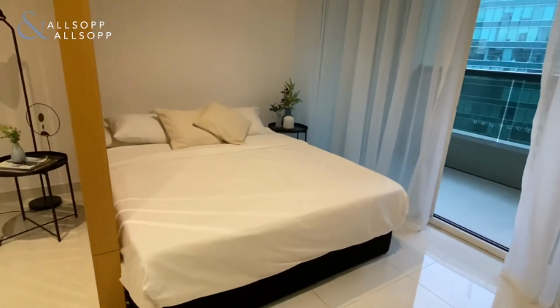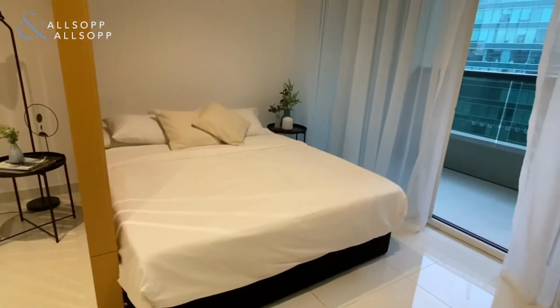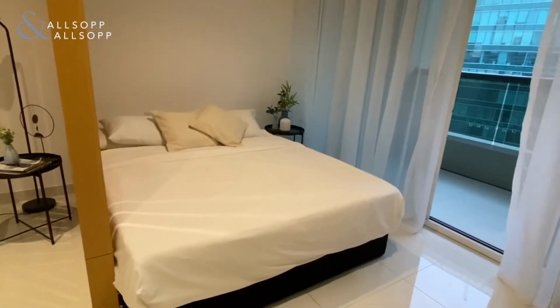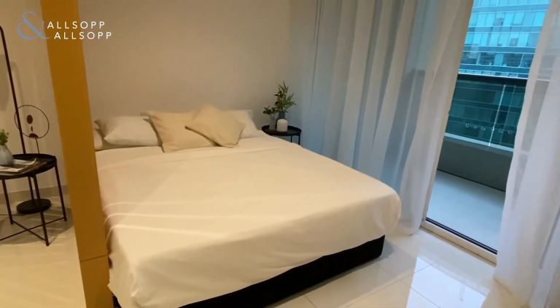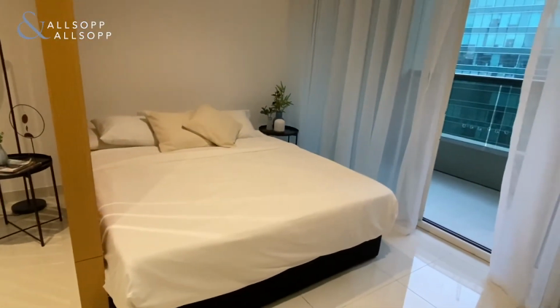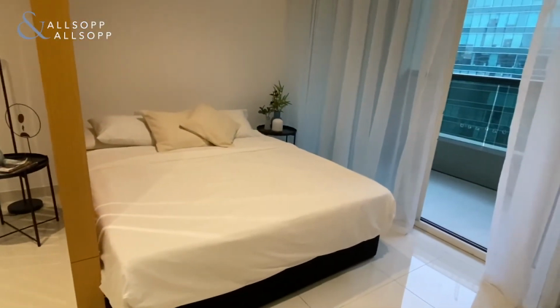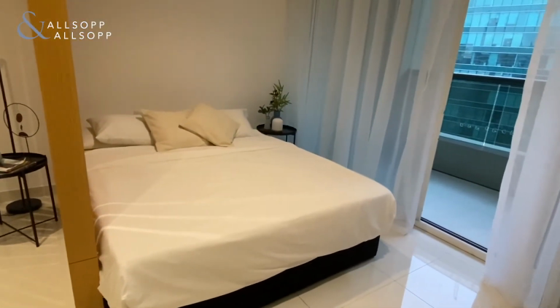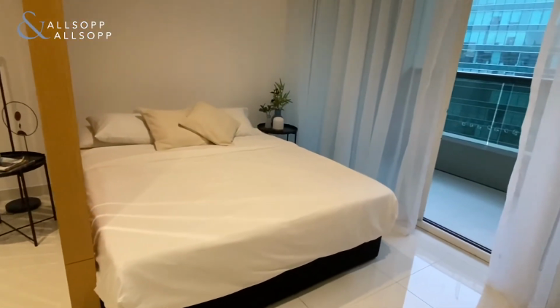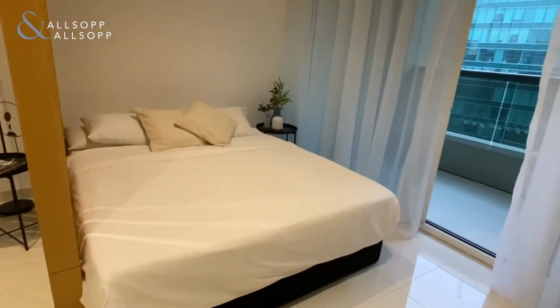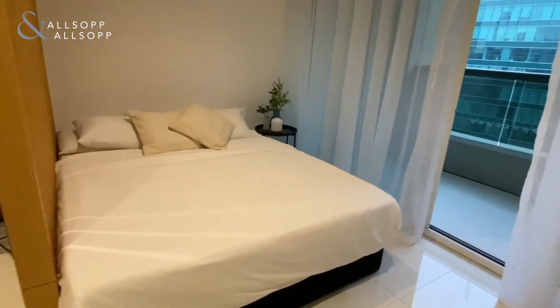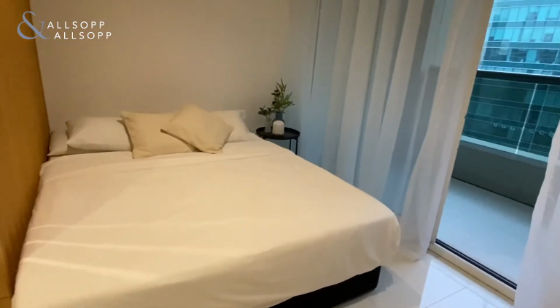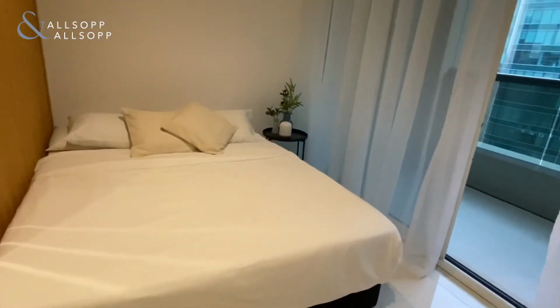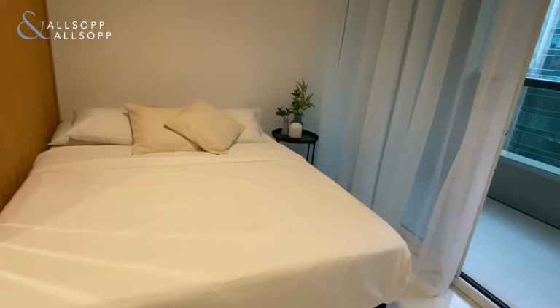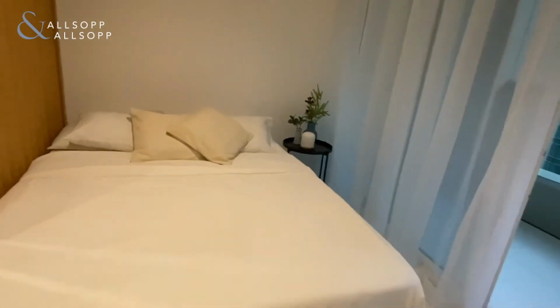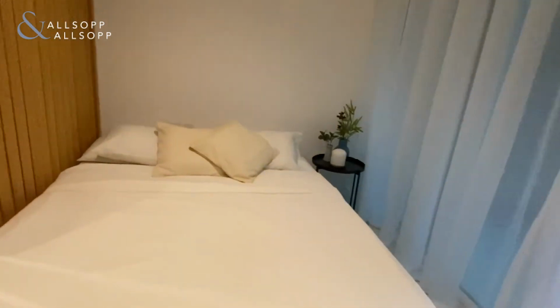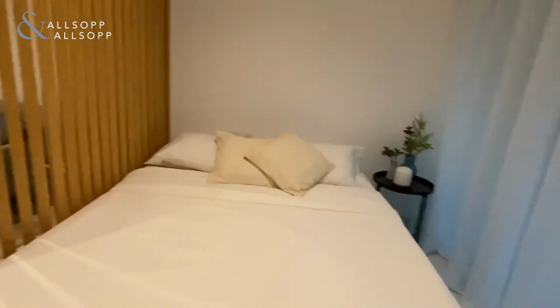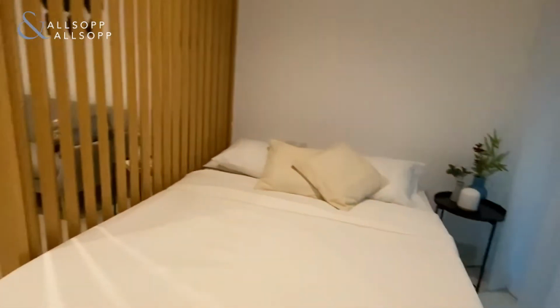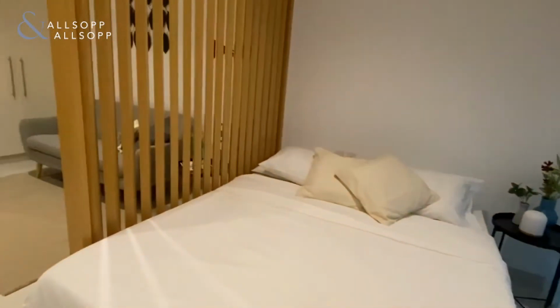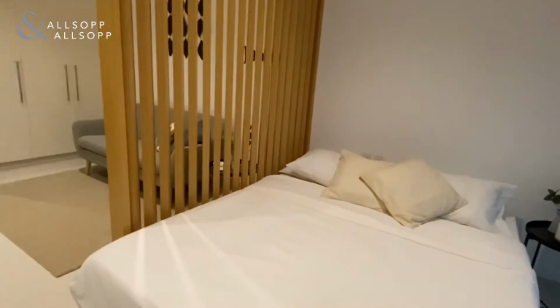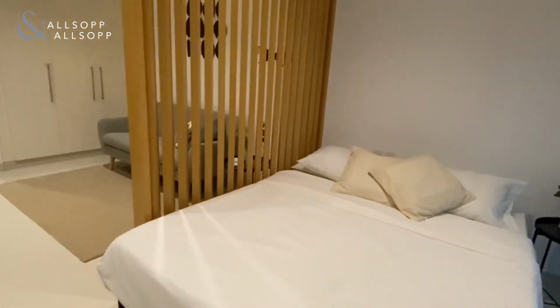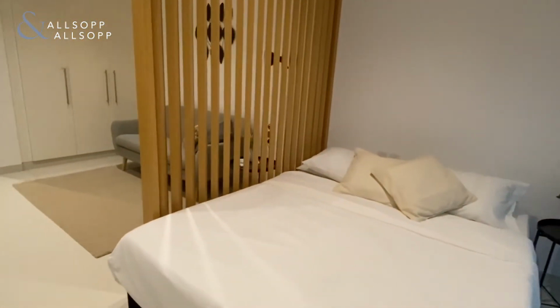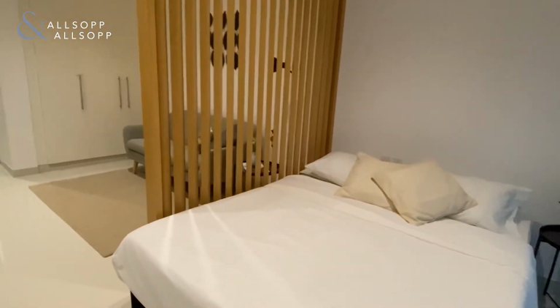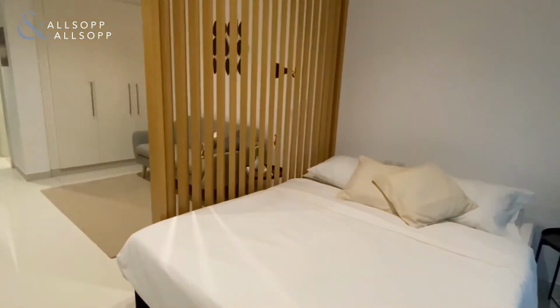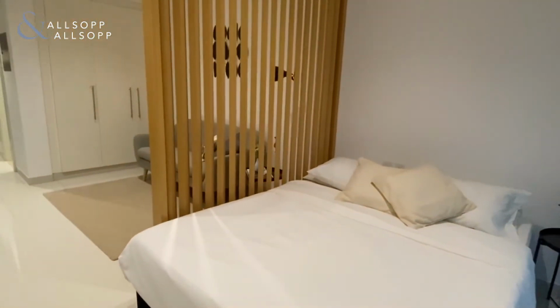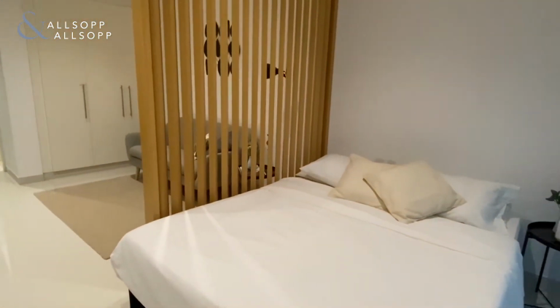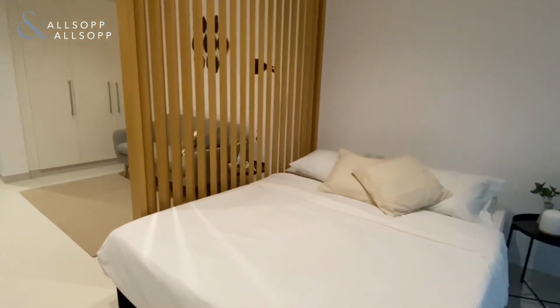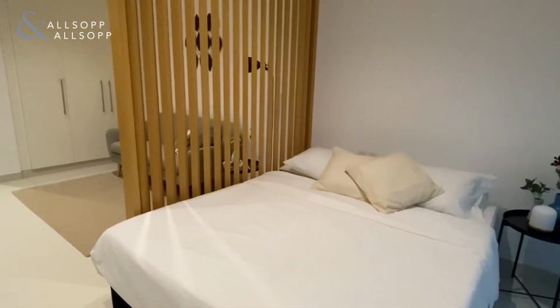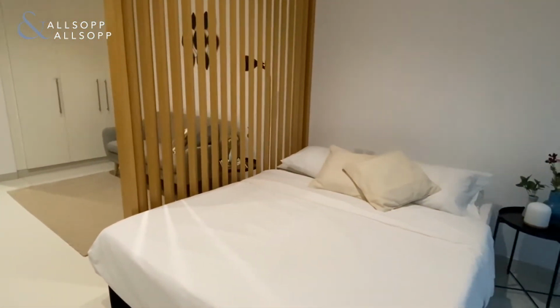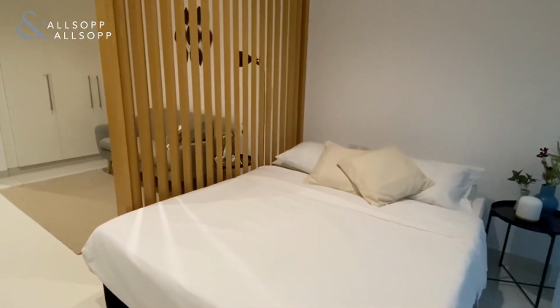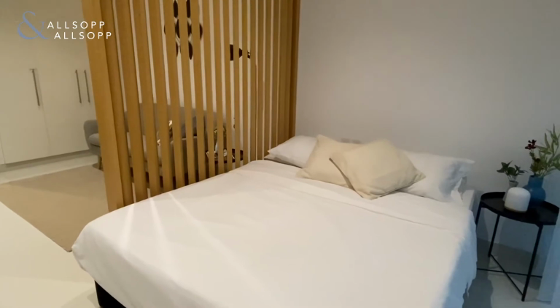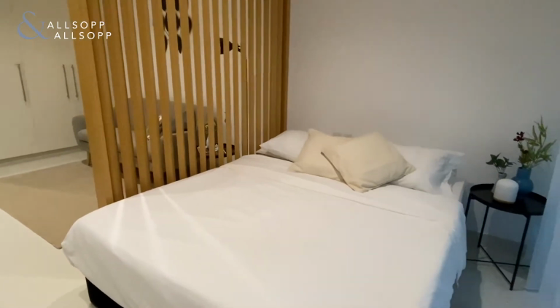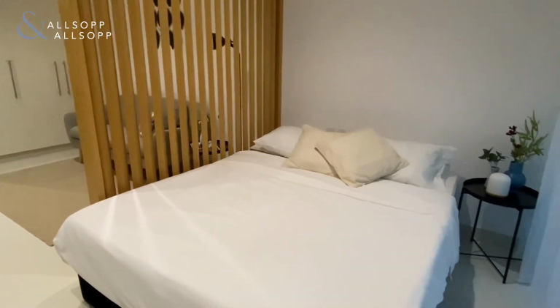There's a big queen-sized bed, privately set off to one side, away from the living area.